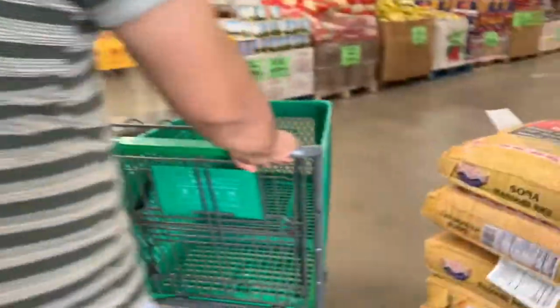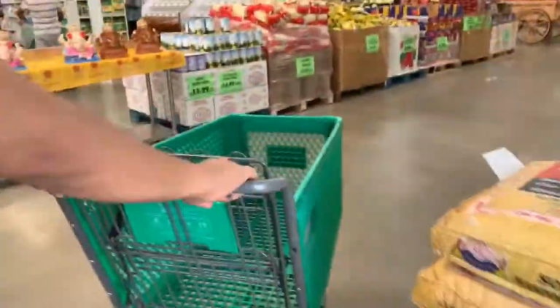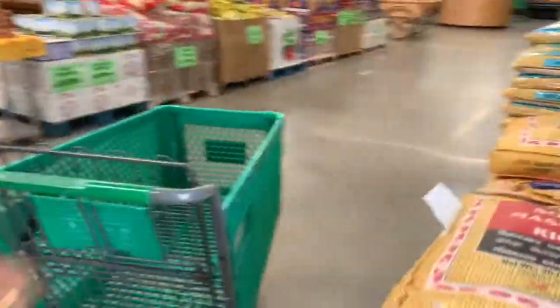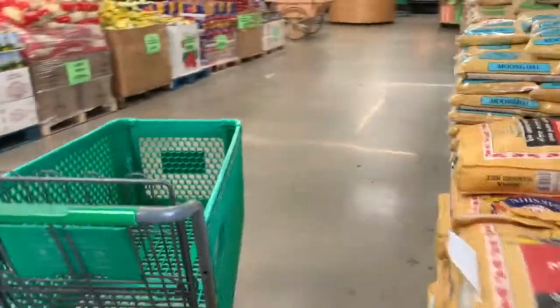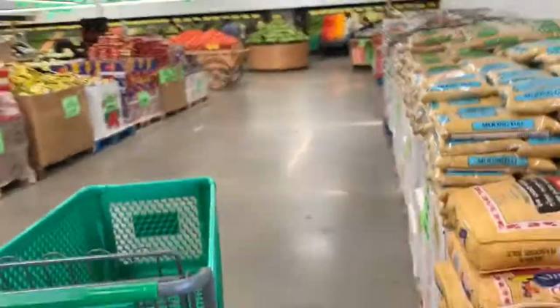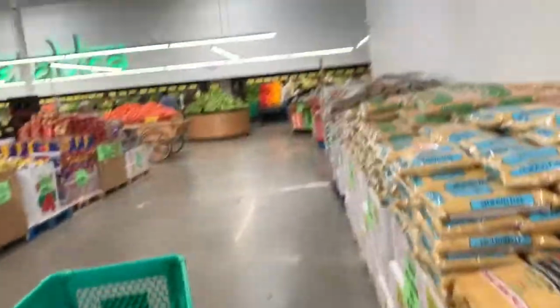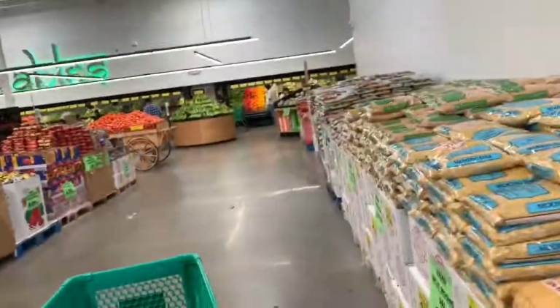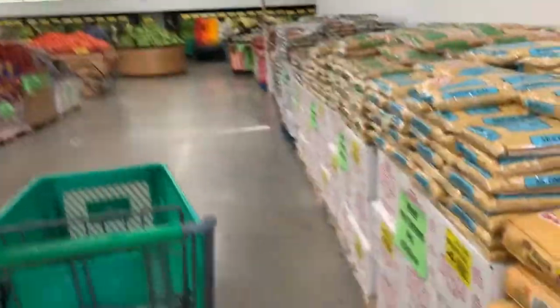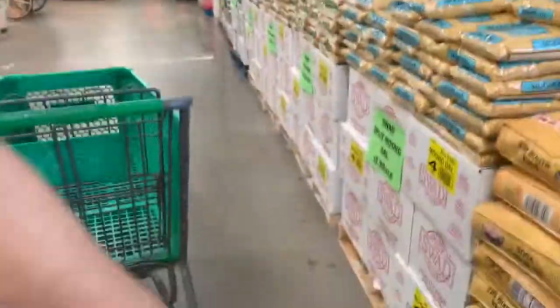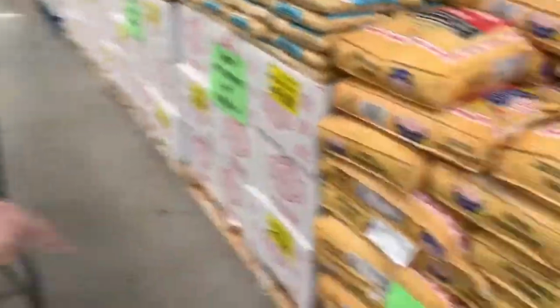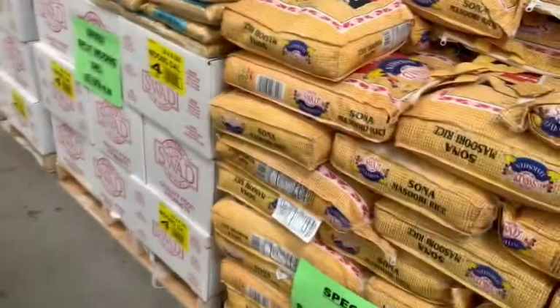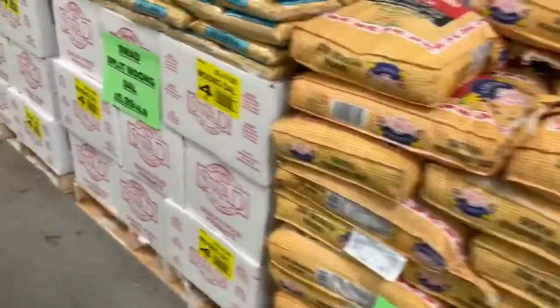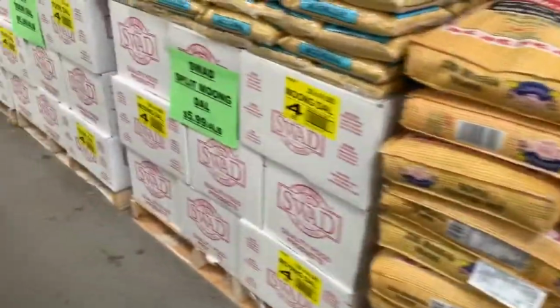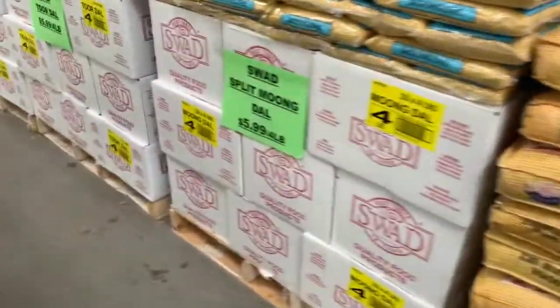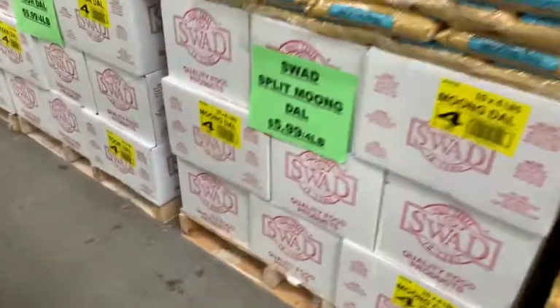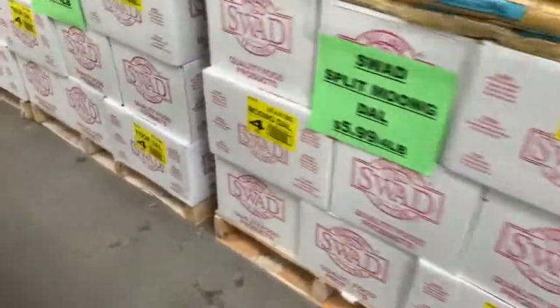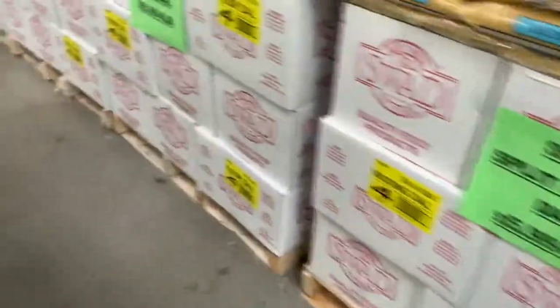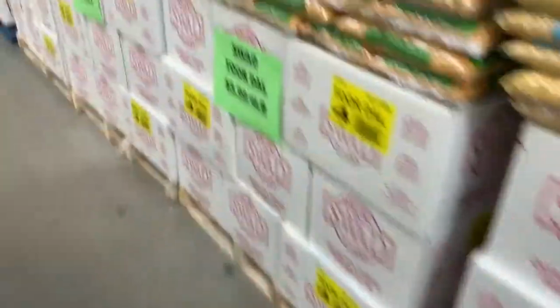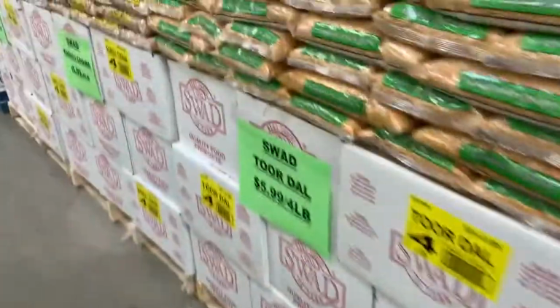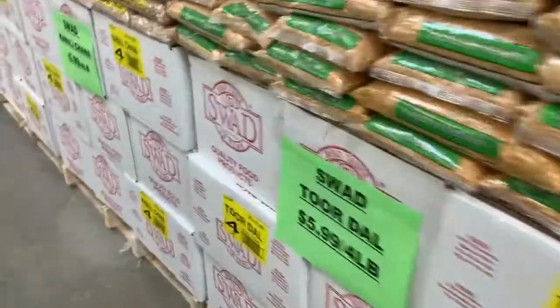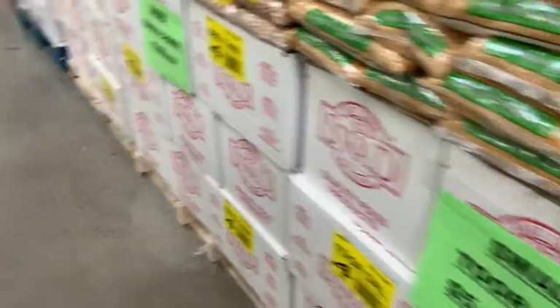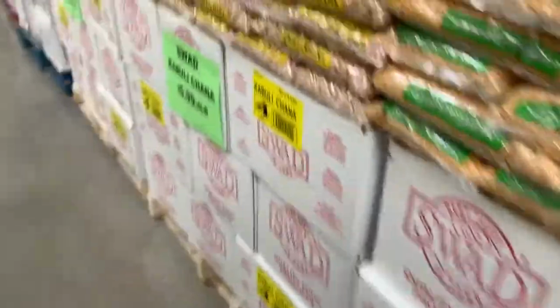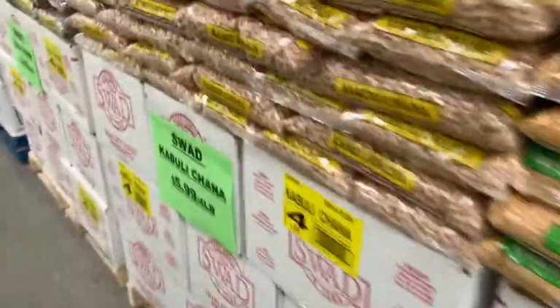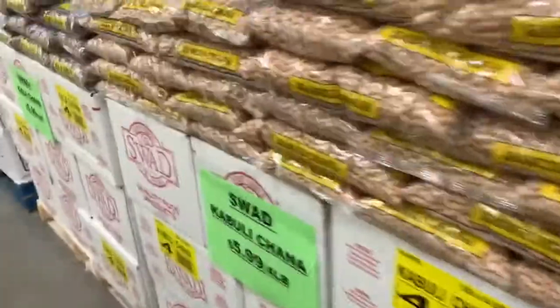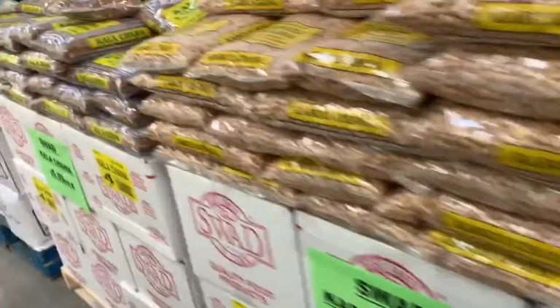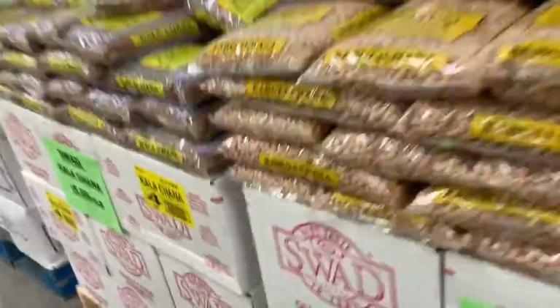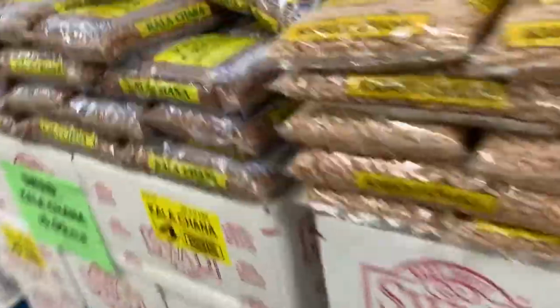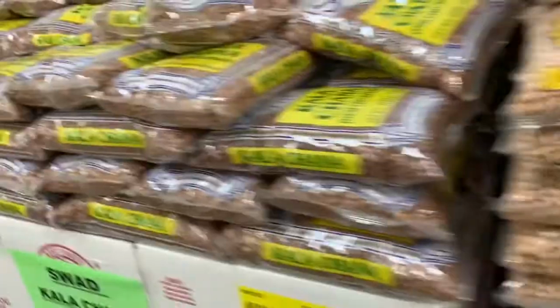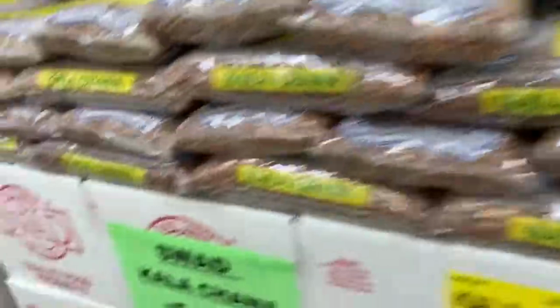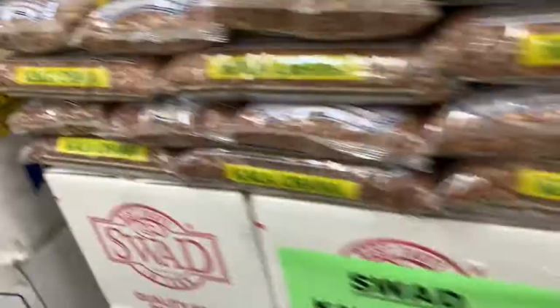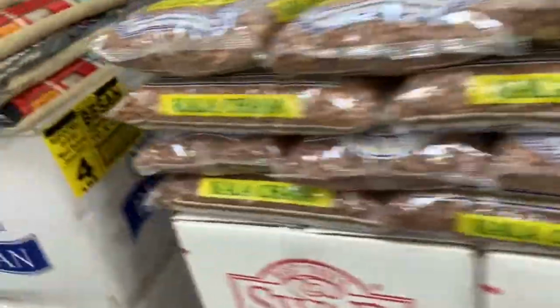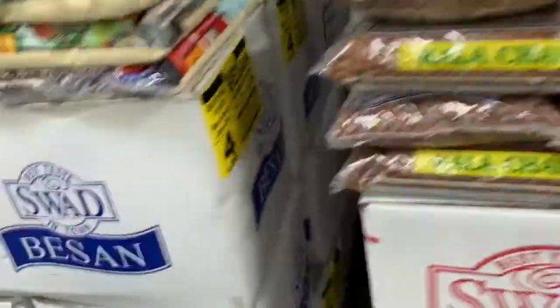We are taking a cart and entering into Patel Brothers. You can see a lot of dal varieties, rice, and all that.